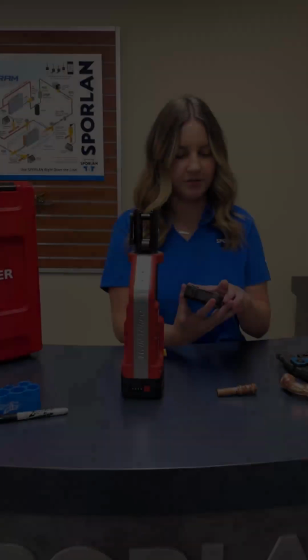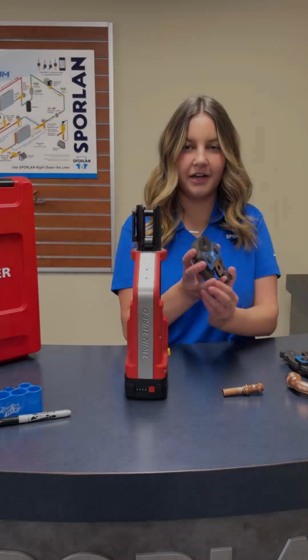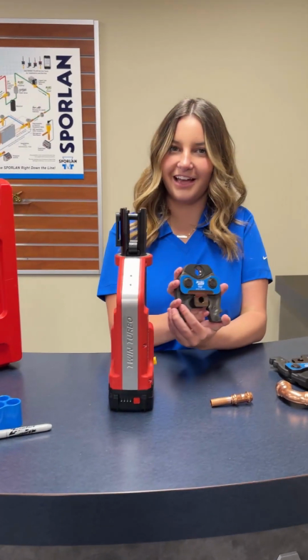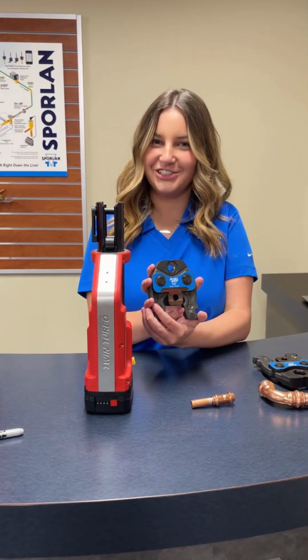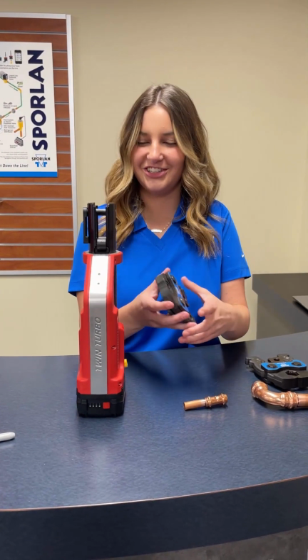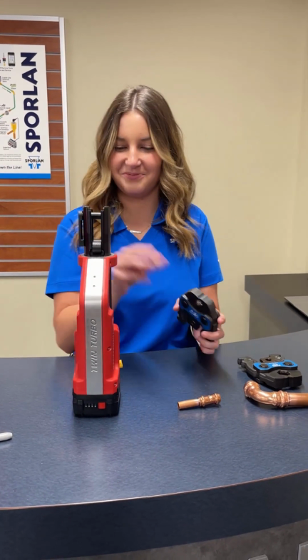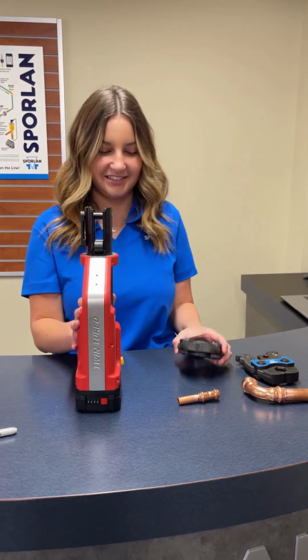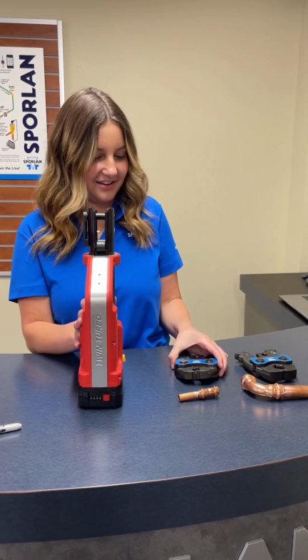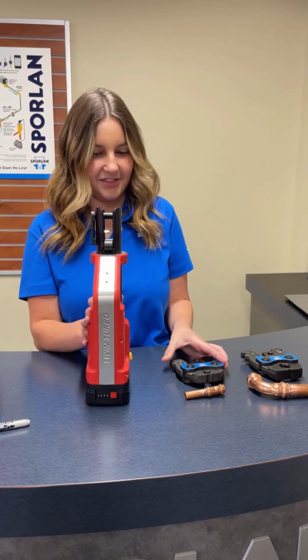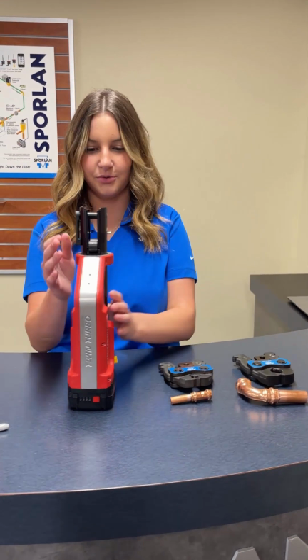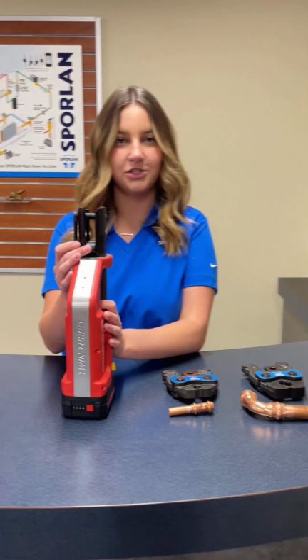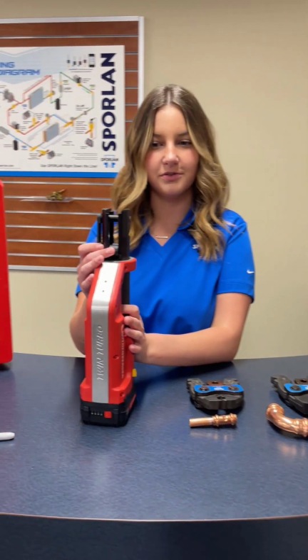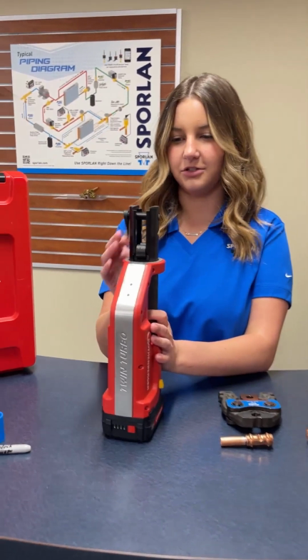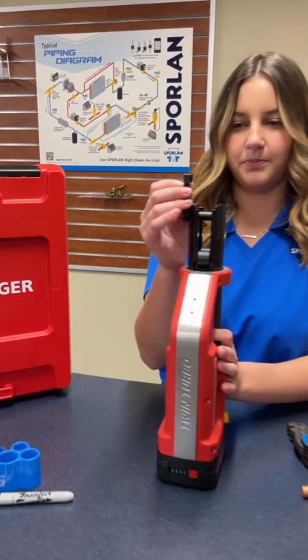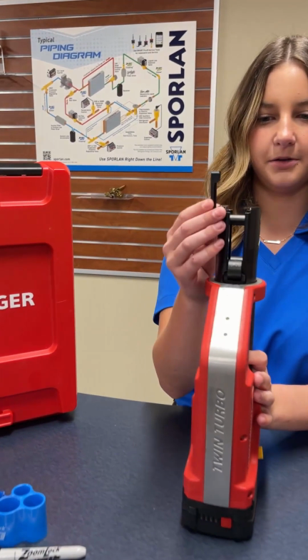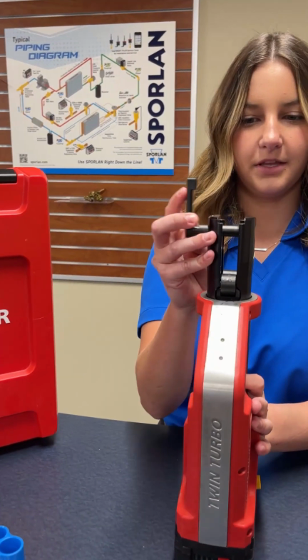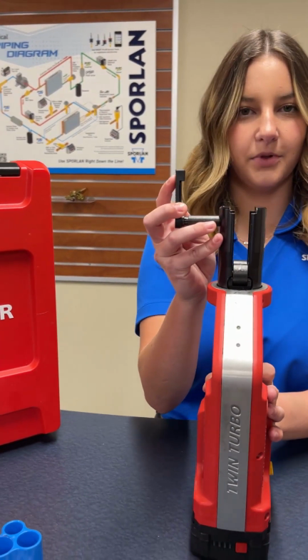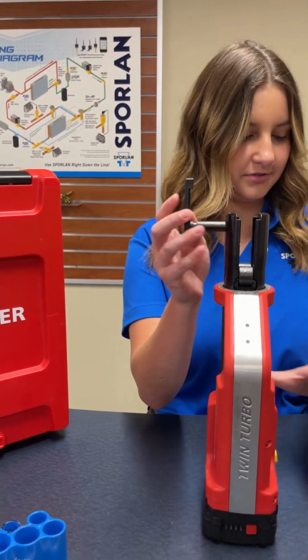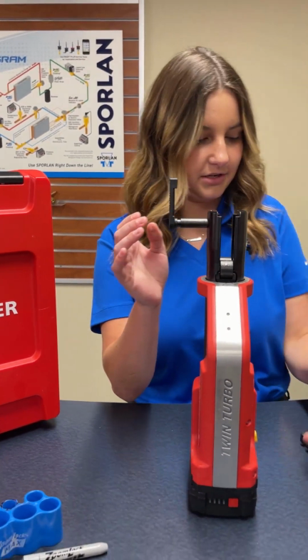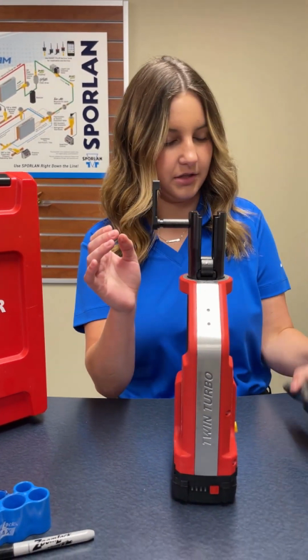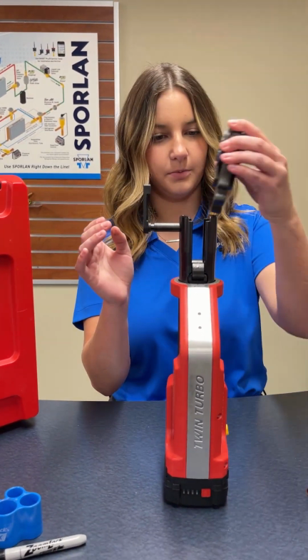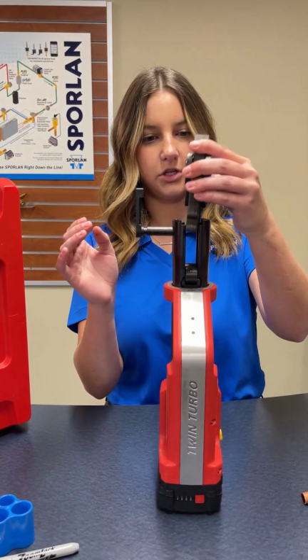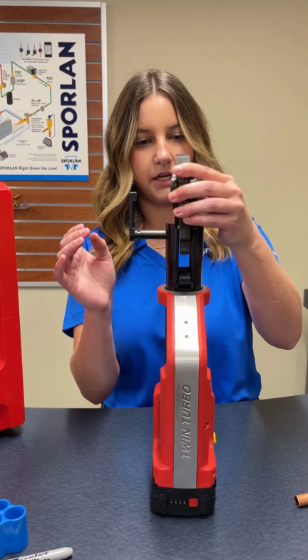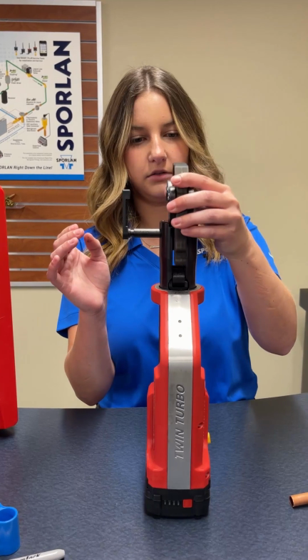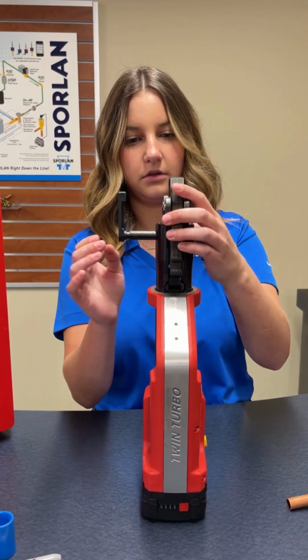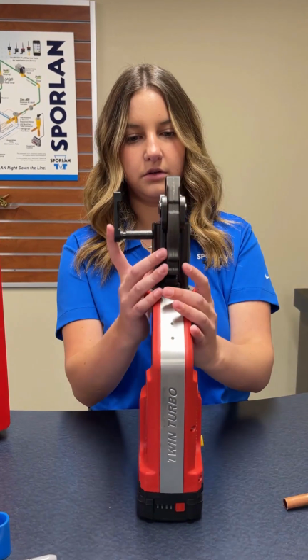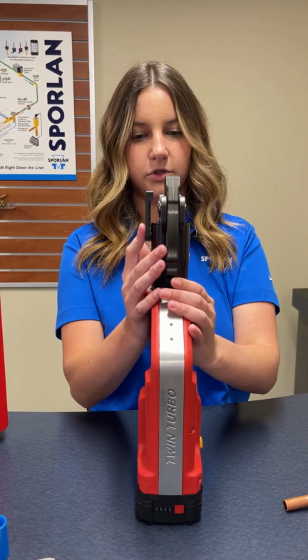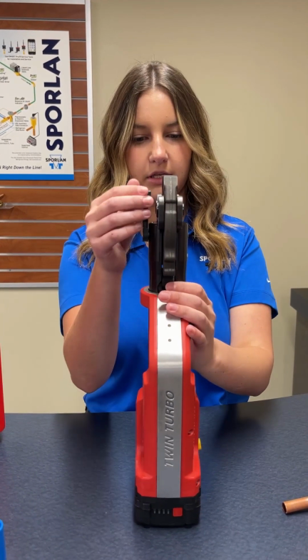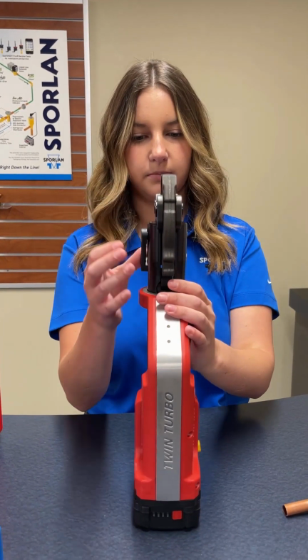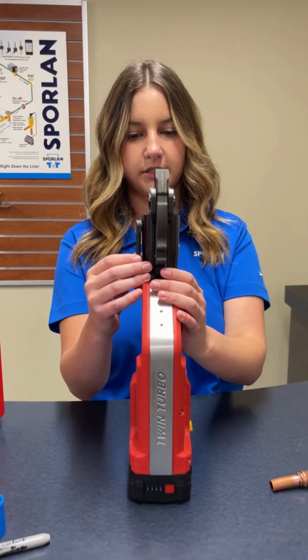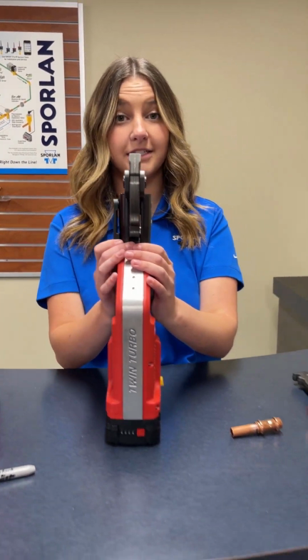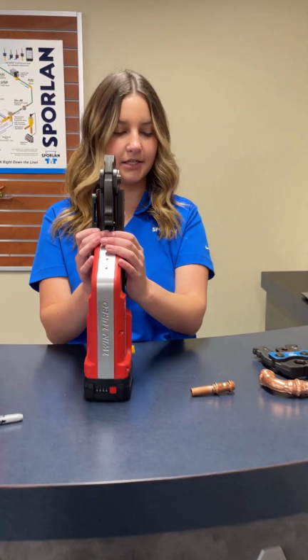So here I have a half inch jaw that we're going to put inside of this tool. What you do is you'll flip this up and pull it out, and then we'll put the jaw inside there. Push this in, push it down, and then it's locked in.